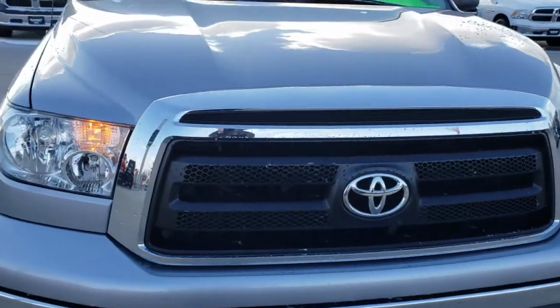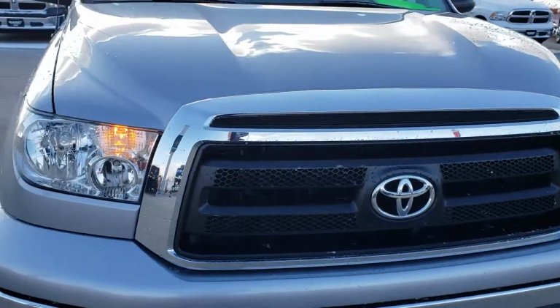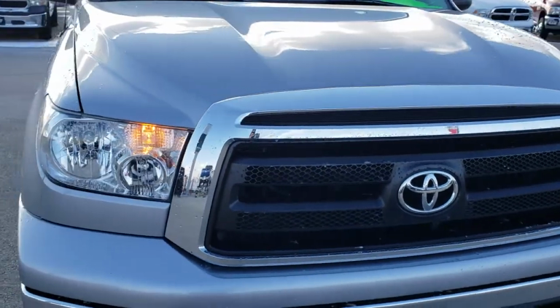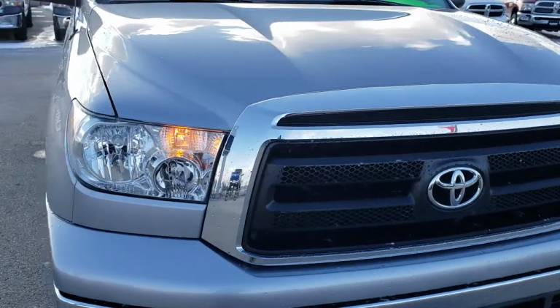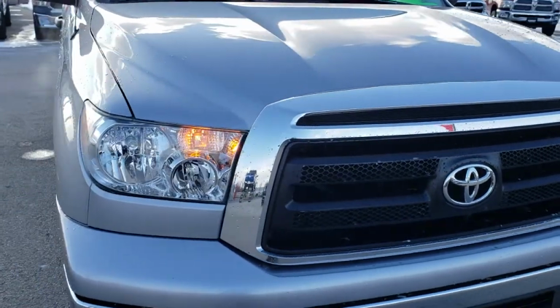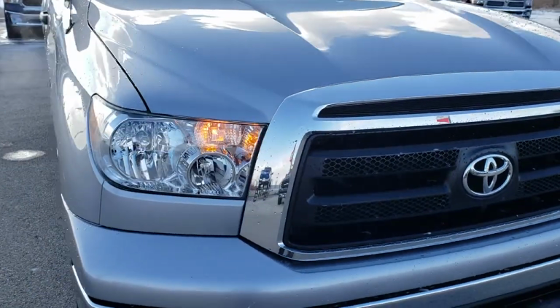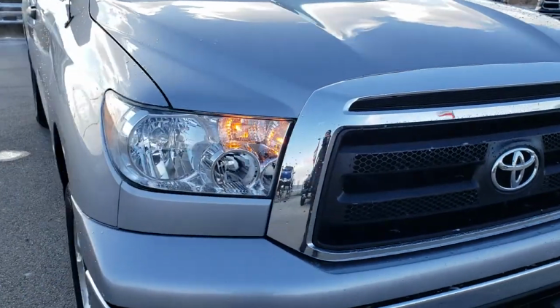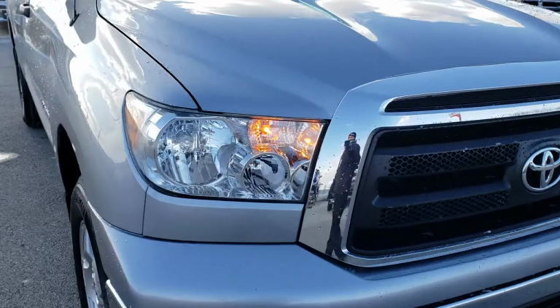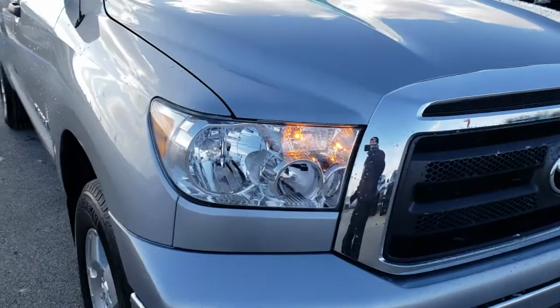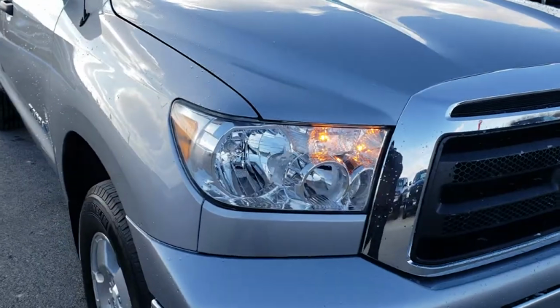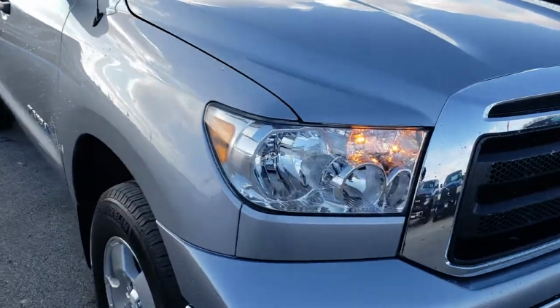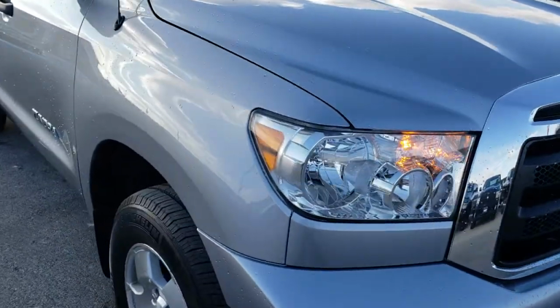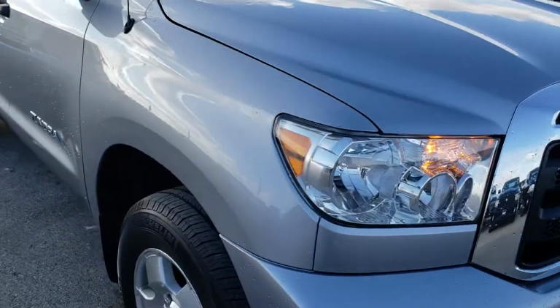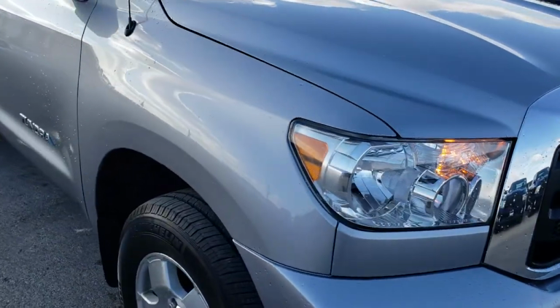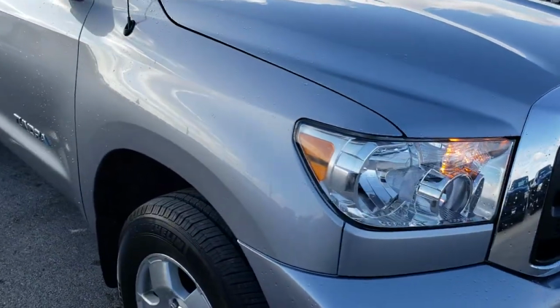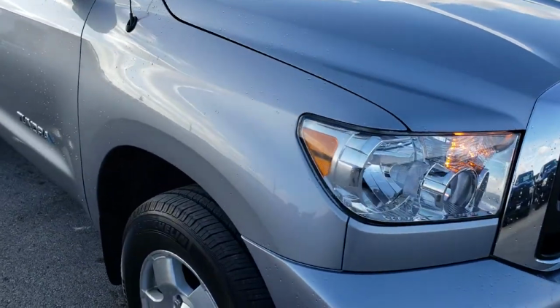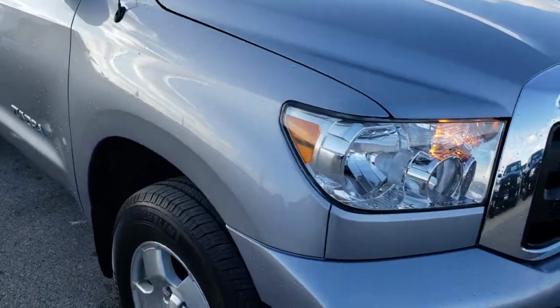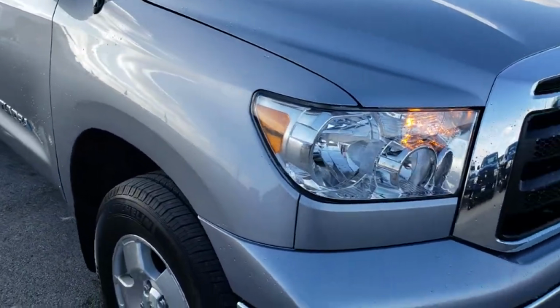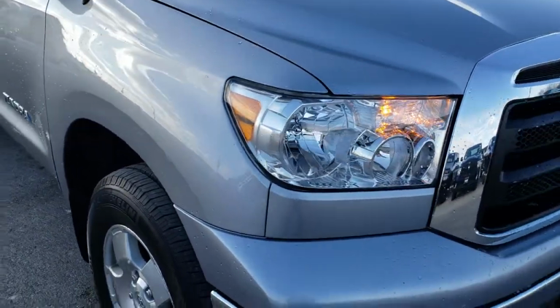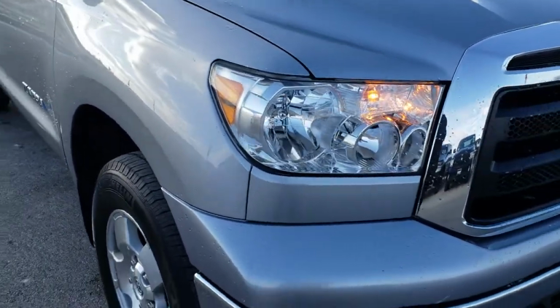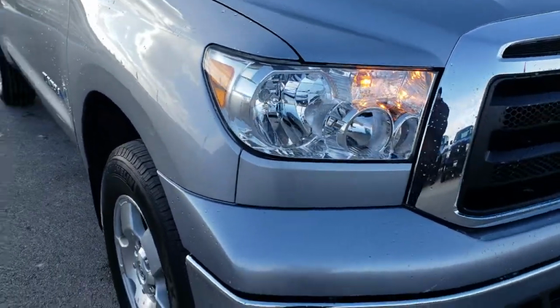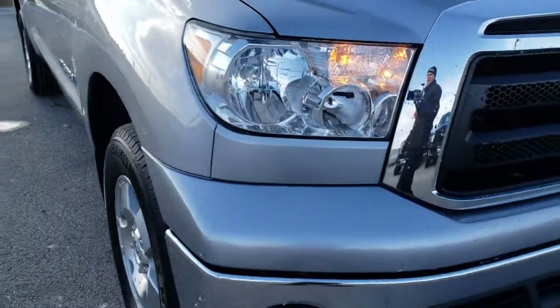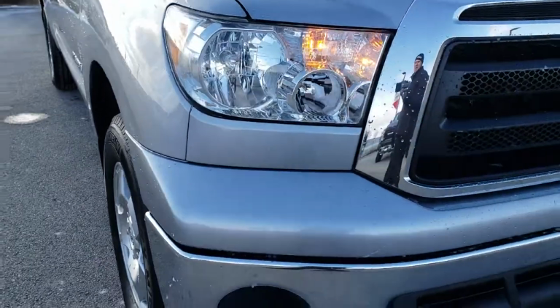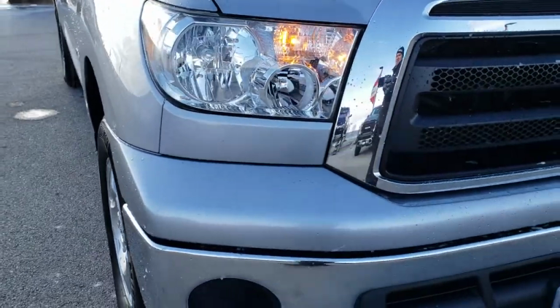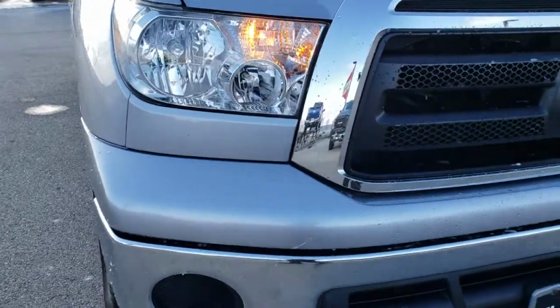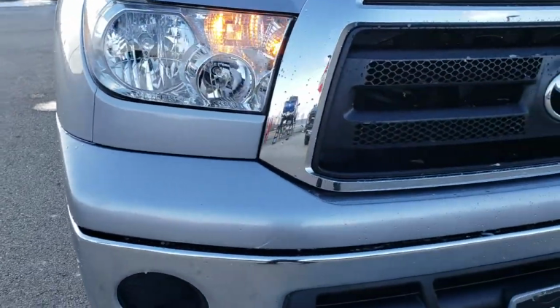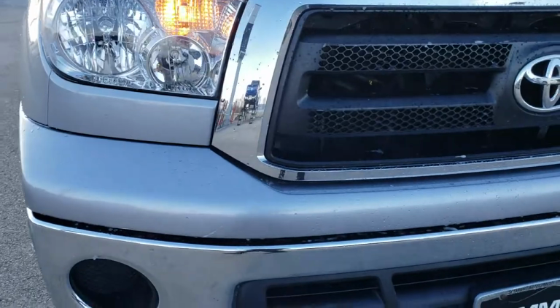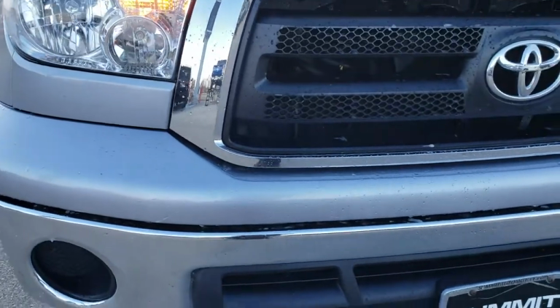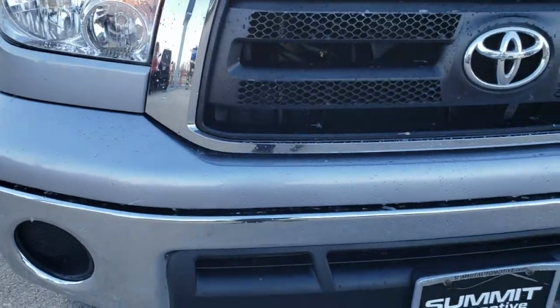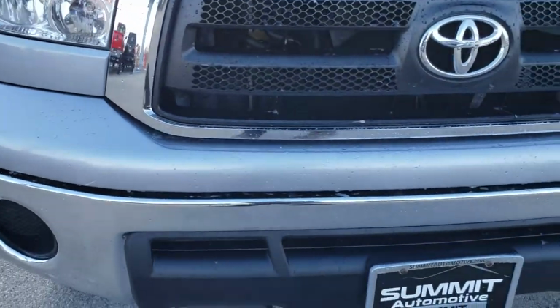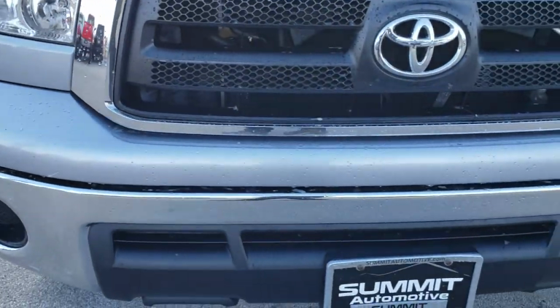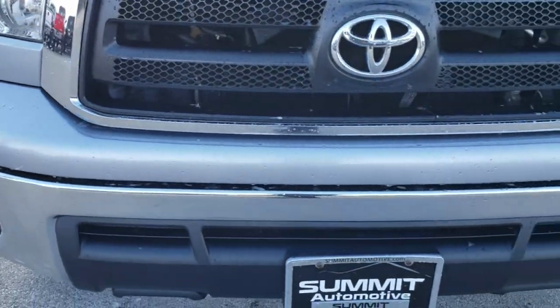Today we are checking out this super clean 2012 Toyota Tundra double cab short box.